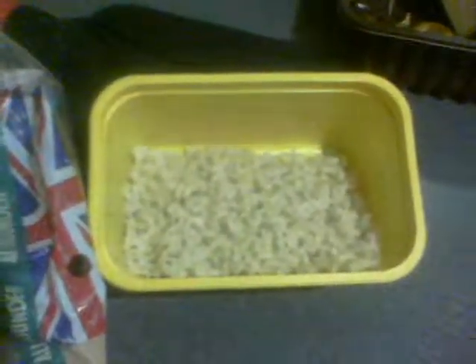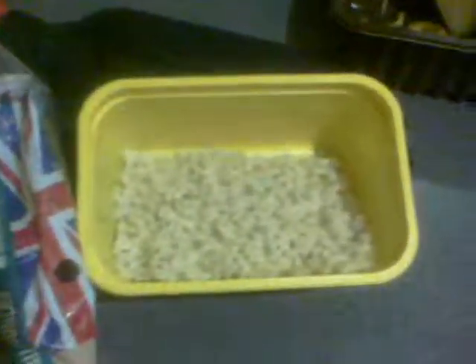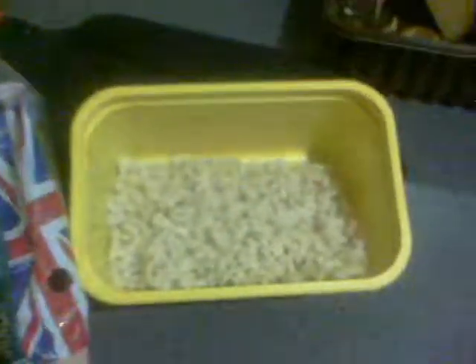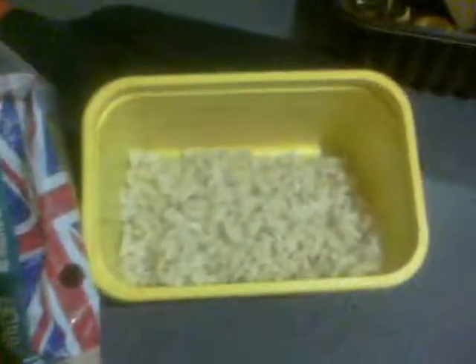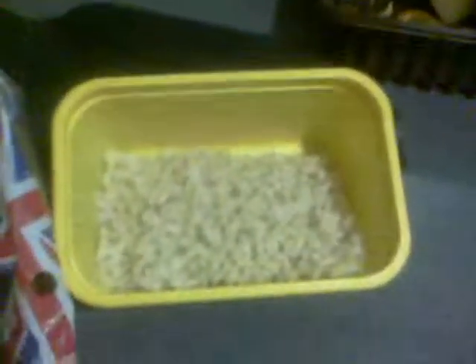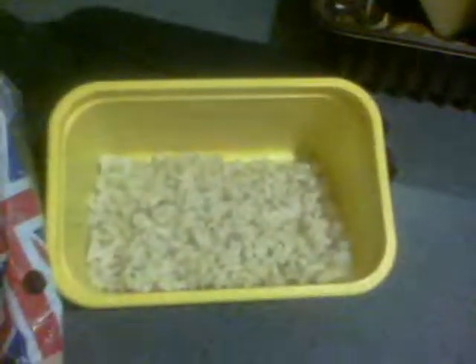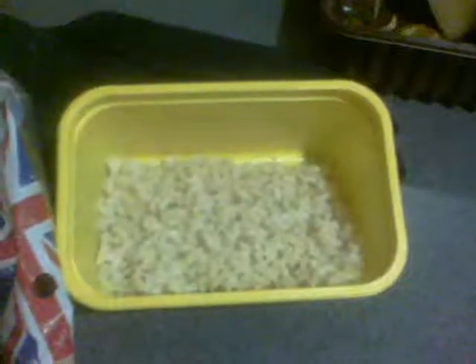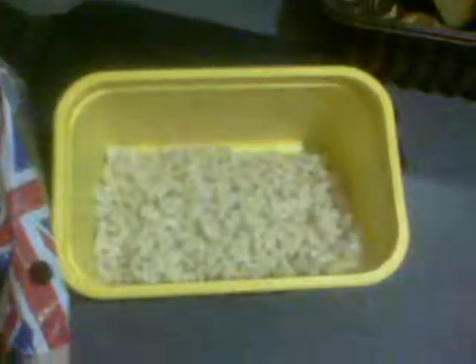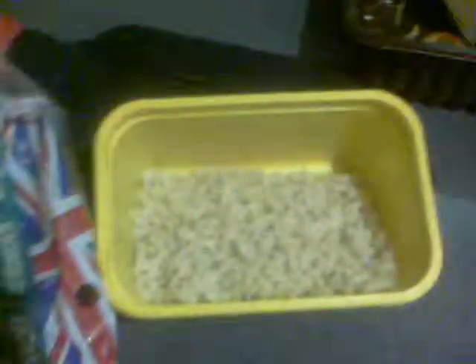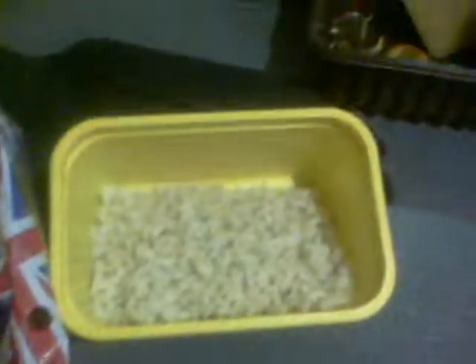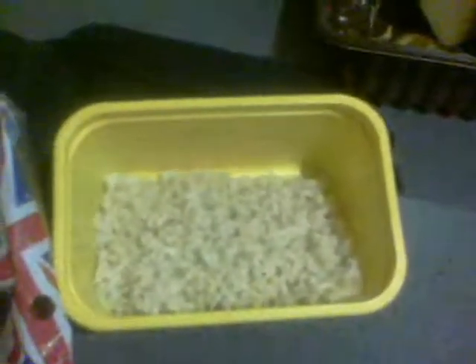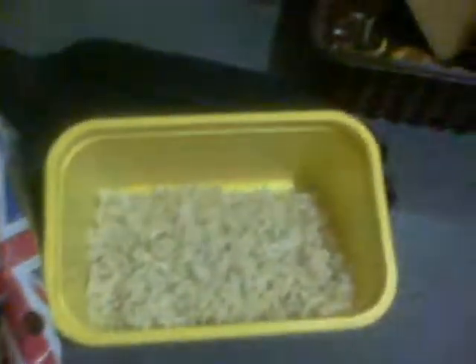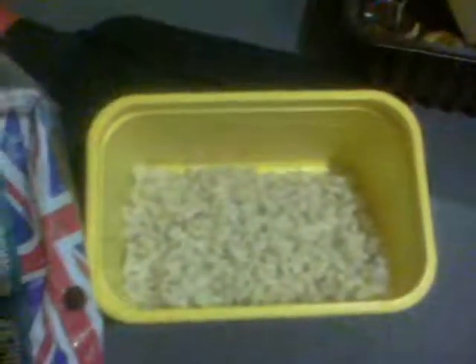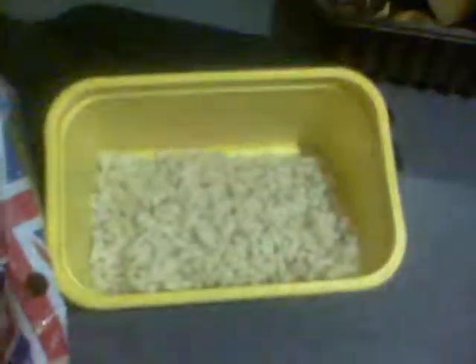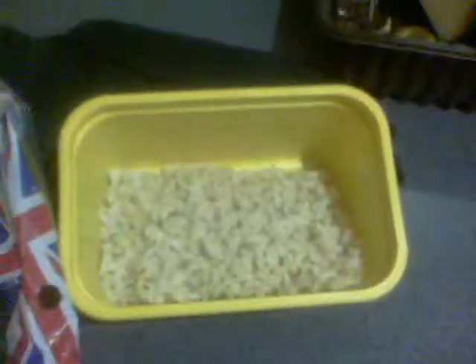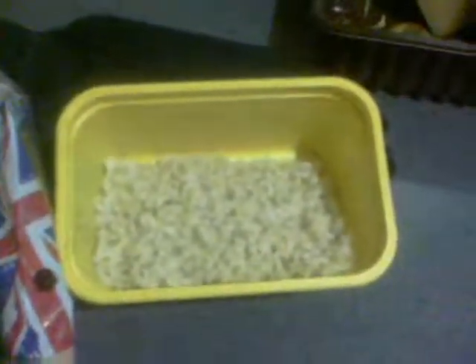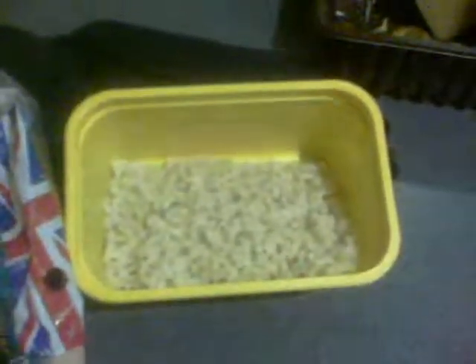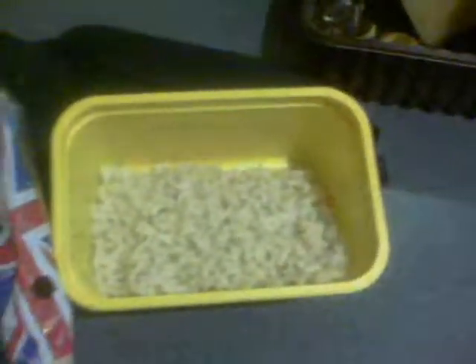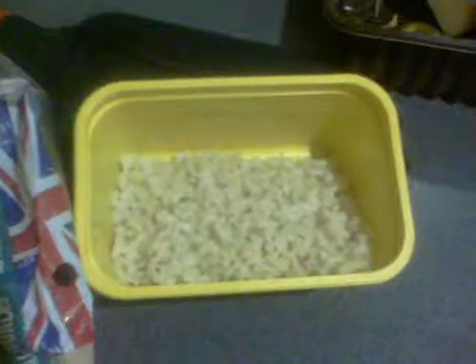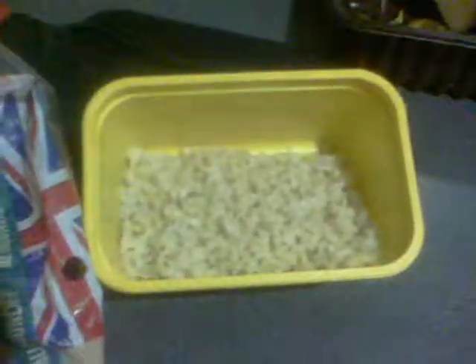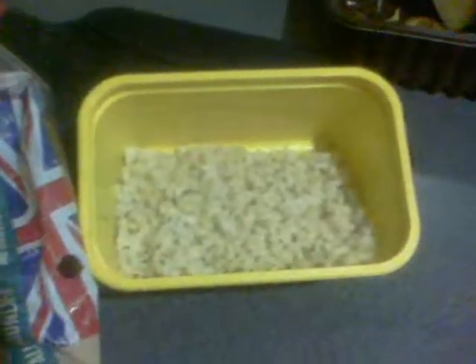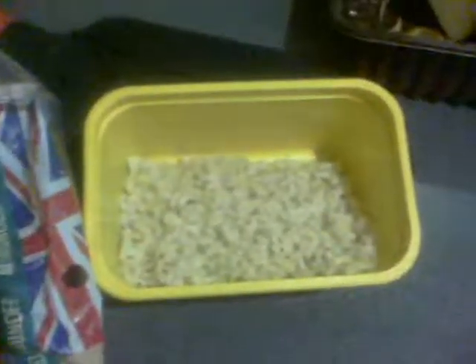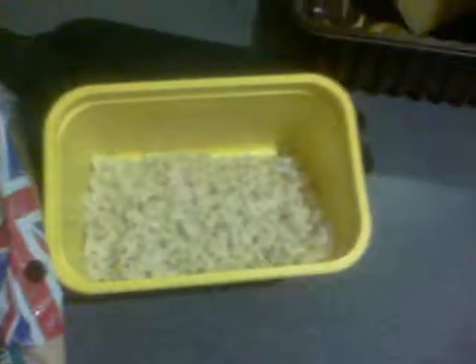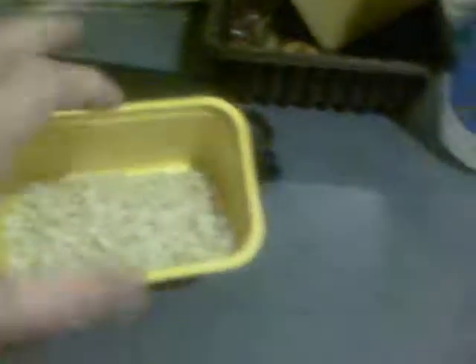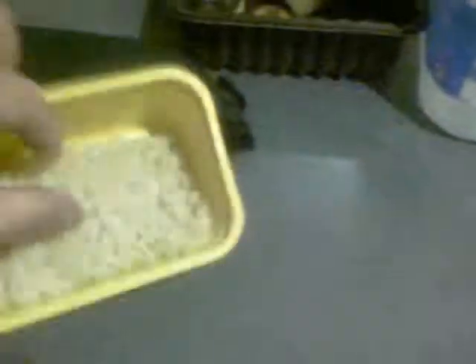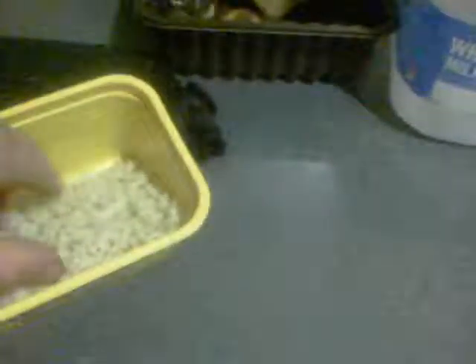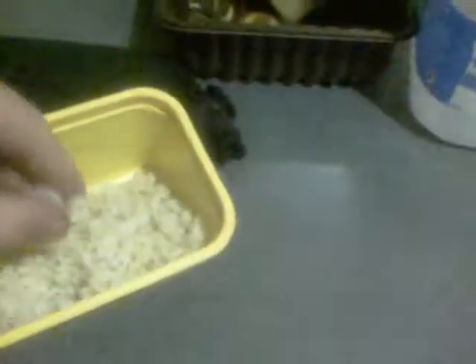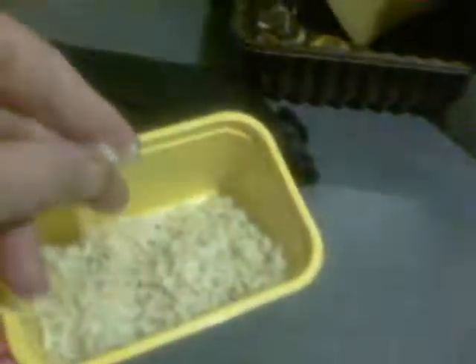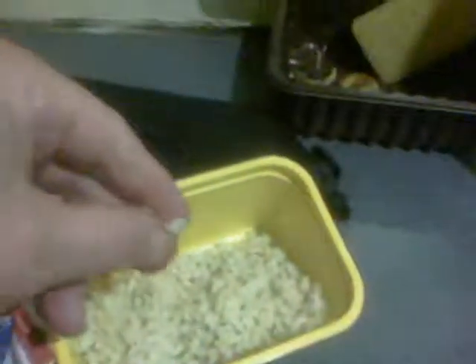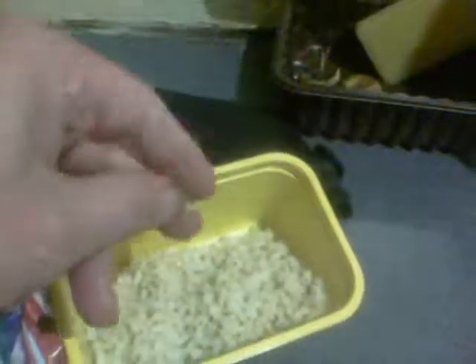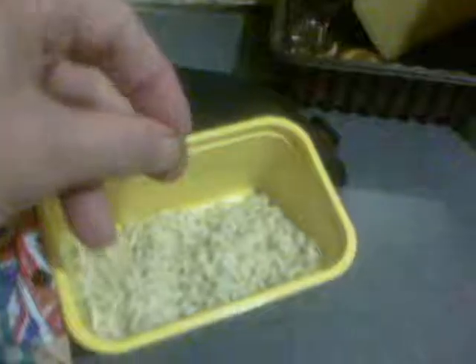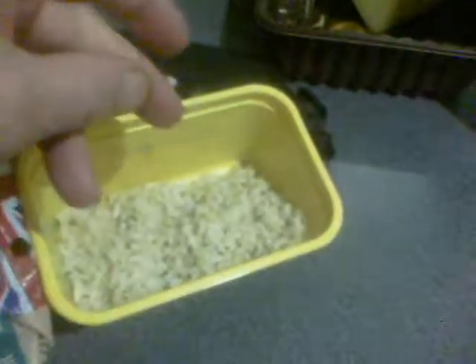Put more water in than is needed, cook it for 20 minutes, then drain all the water off. Let the hot pan sit where it was cooking and it dries out perfectly, as you can see. Every grain of that rice is loose.